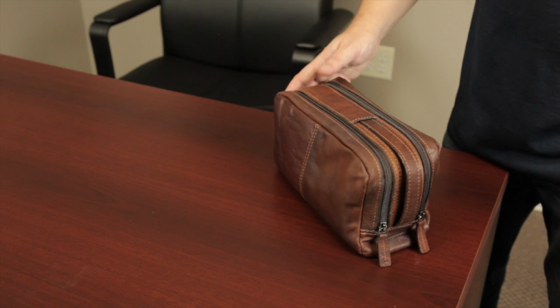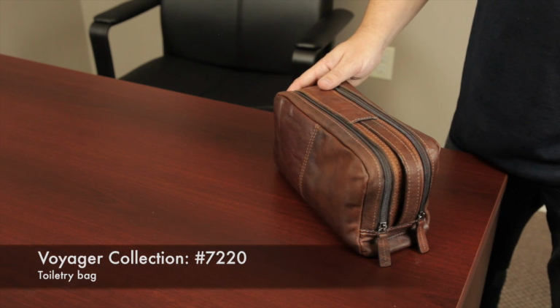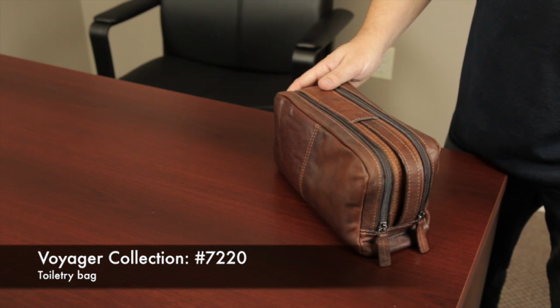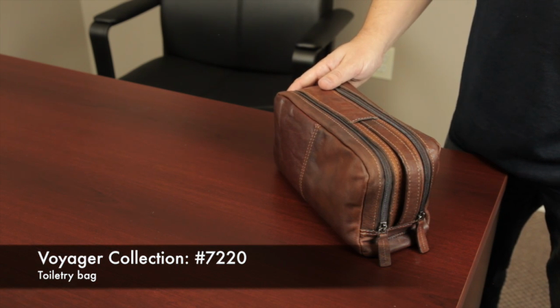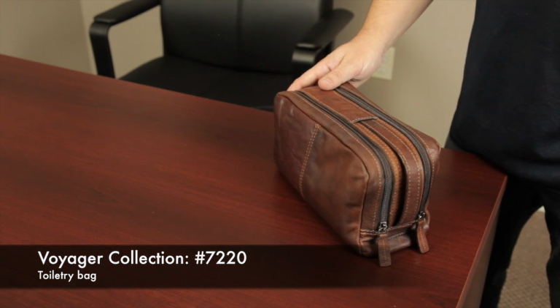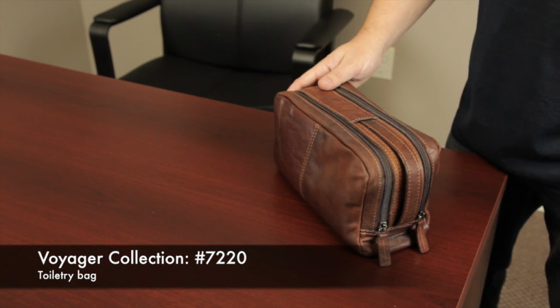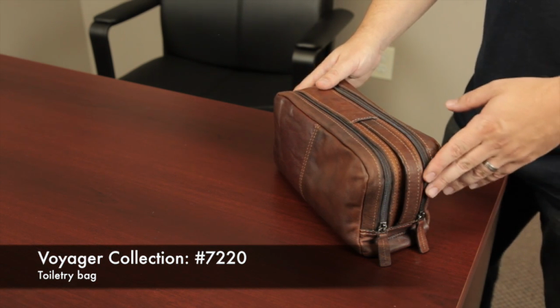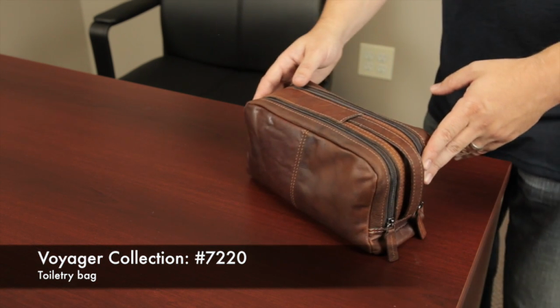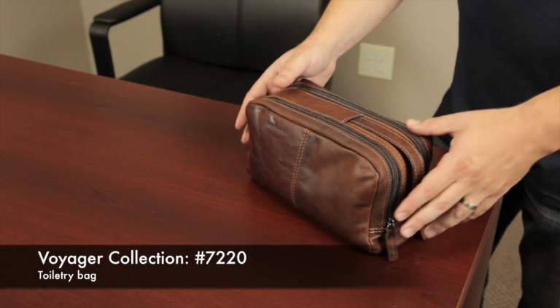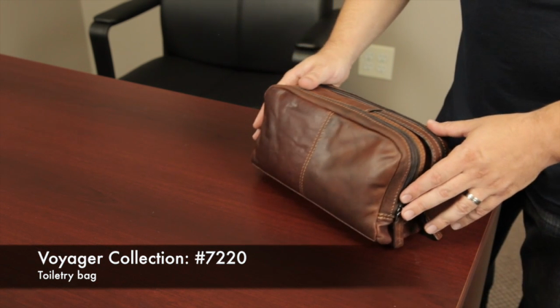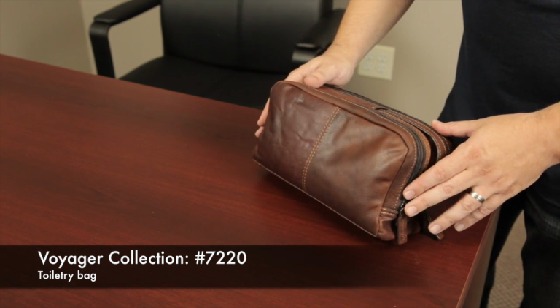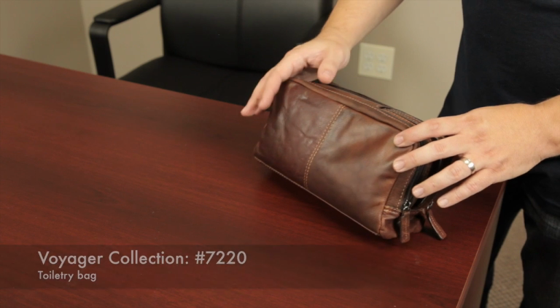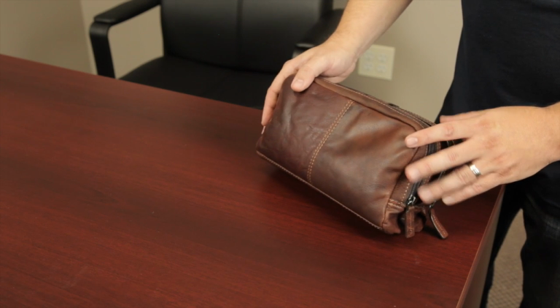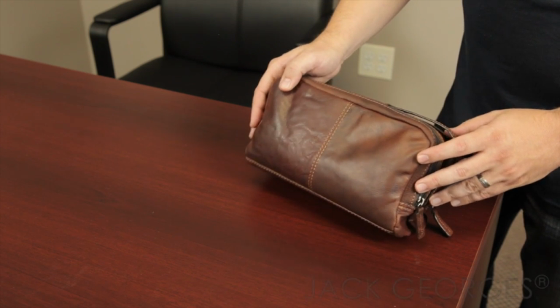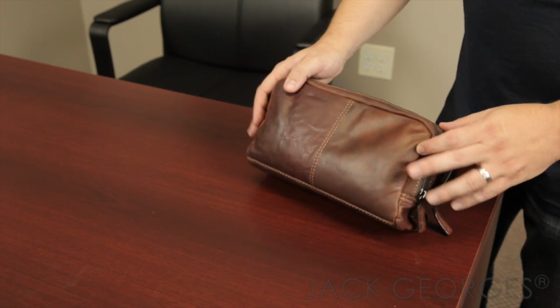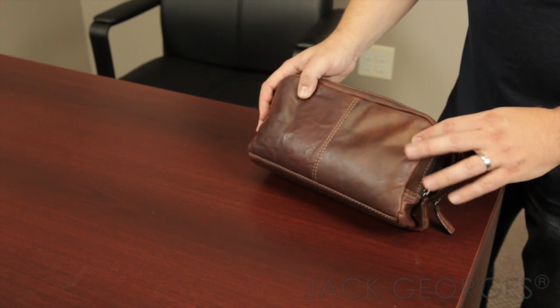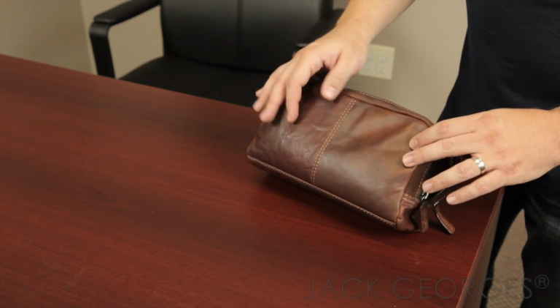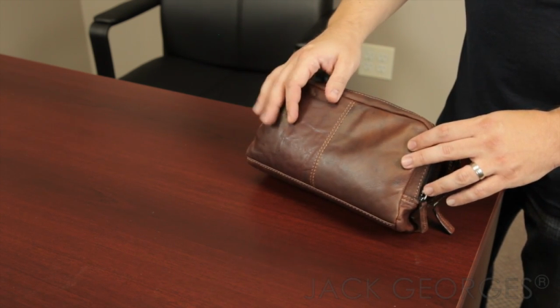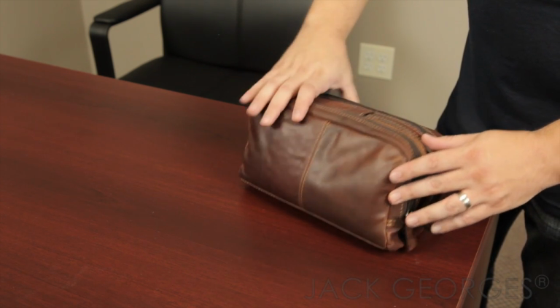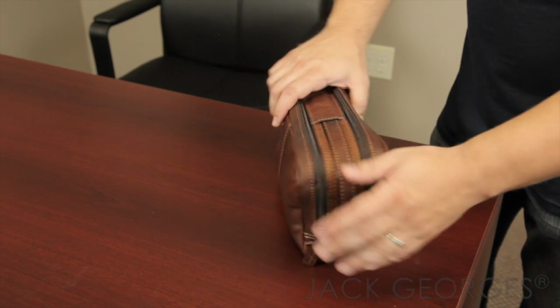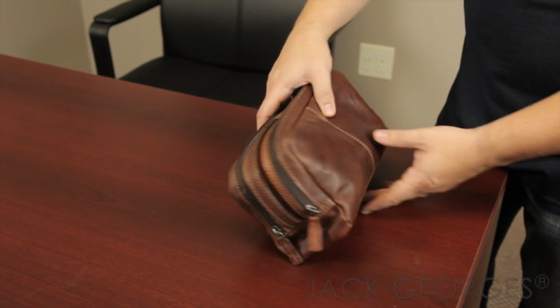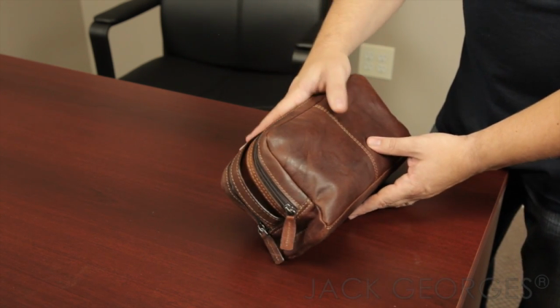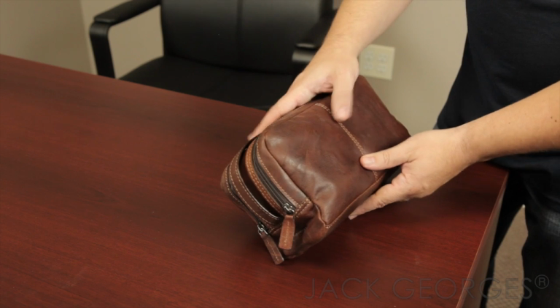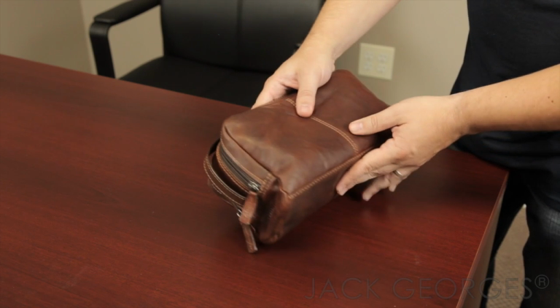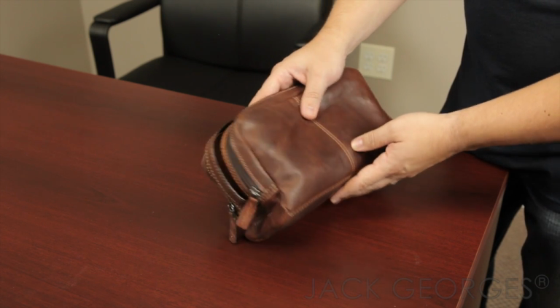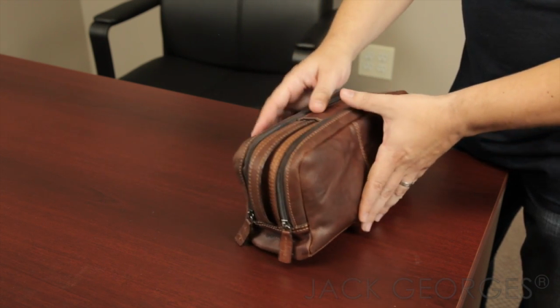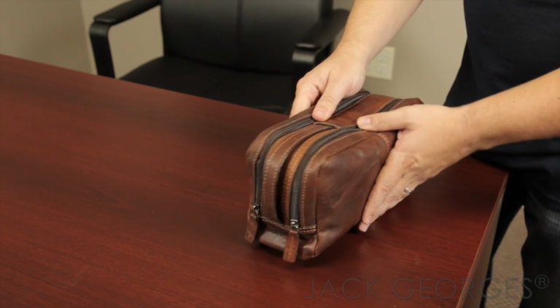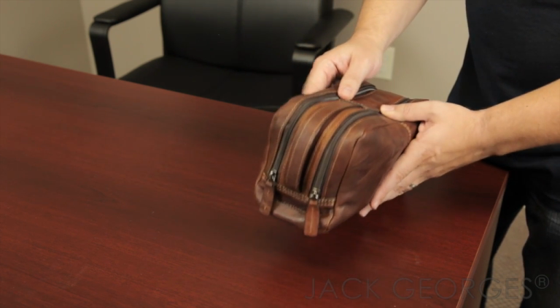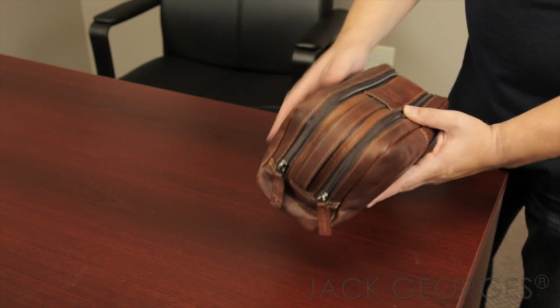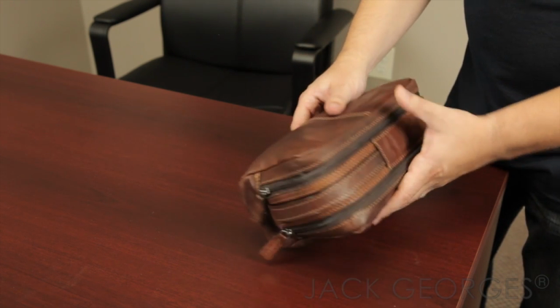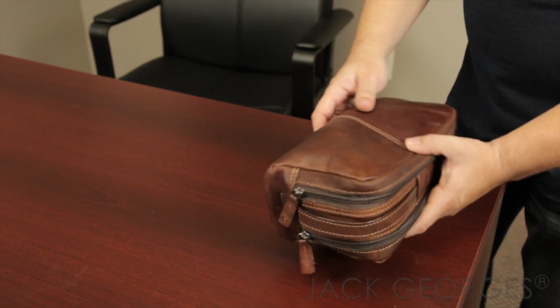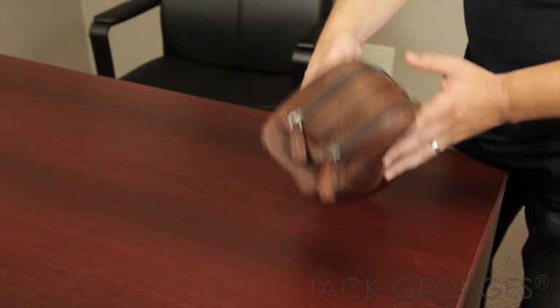This is the Voyager Collection number 7220 toiletry kit. This is a travel bag made from a vegetable retanned, hand-stained buffalo leather. As you can see, there's a lot of character in the leather, and as this bag is used and ages, it will have even more character to show.